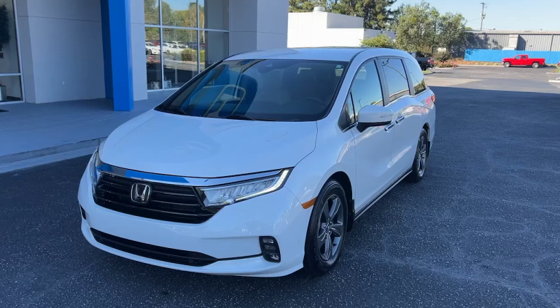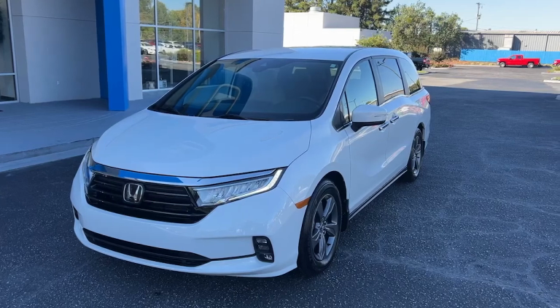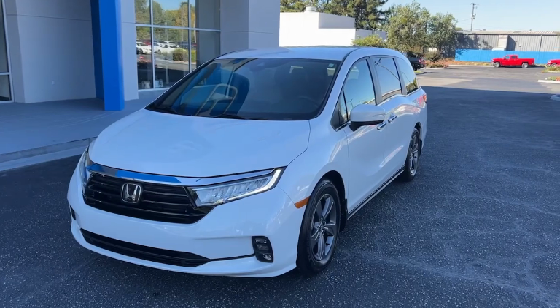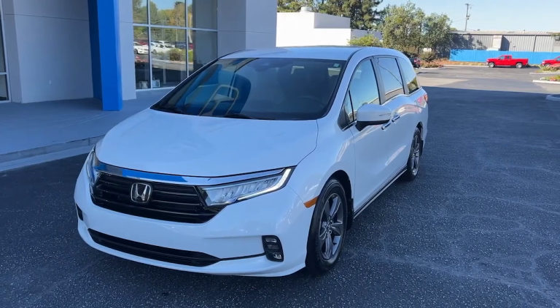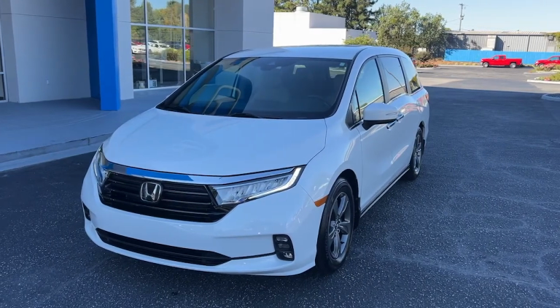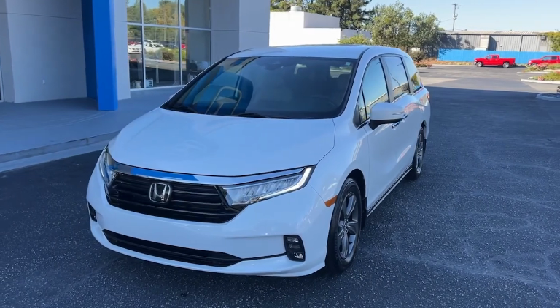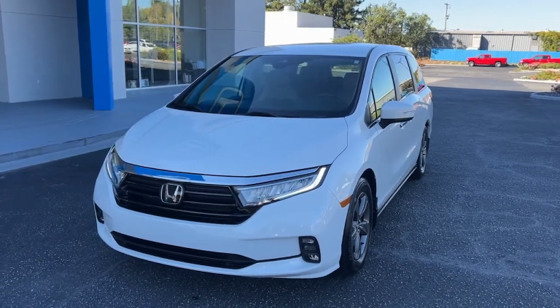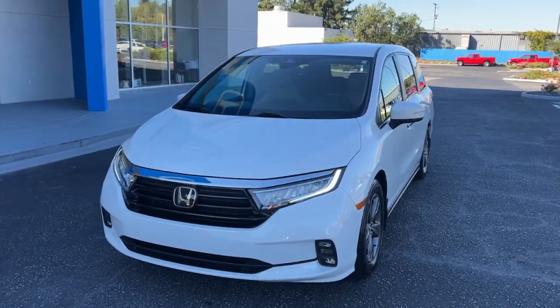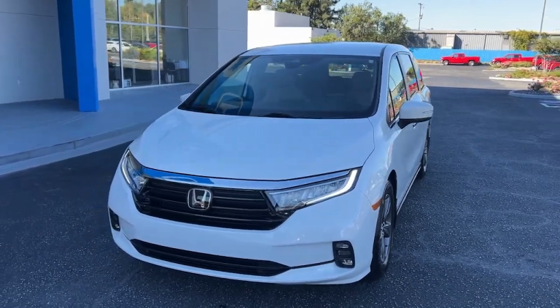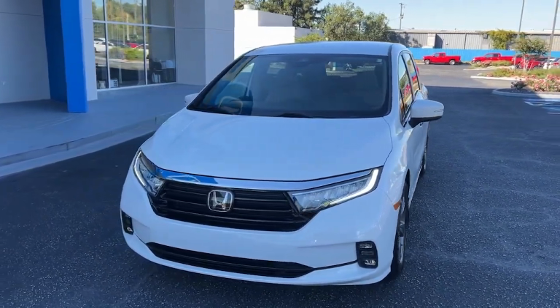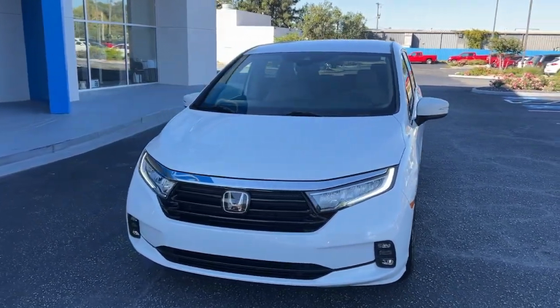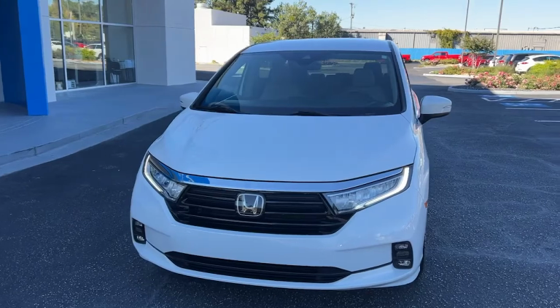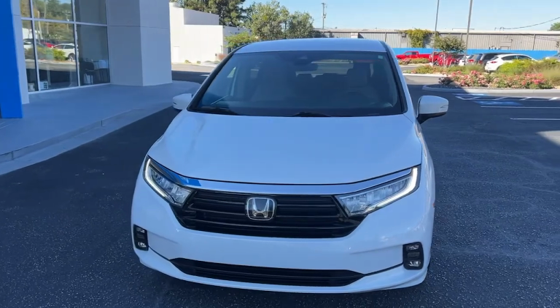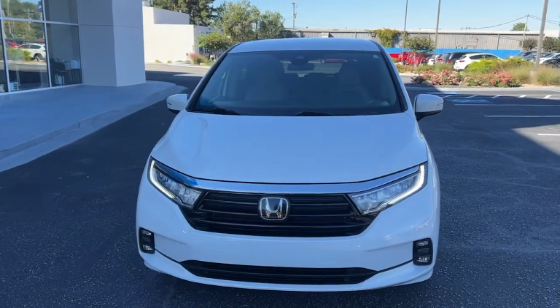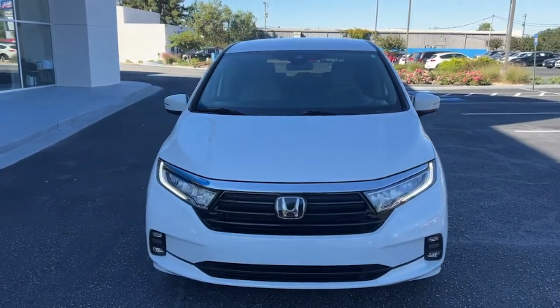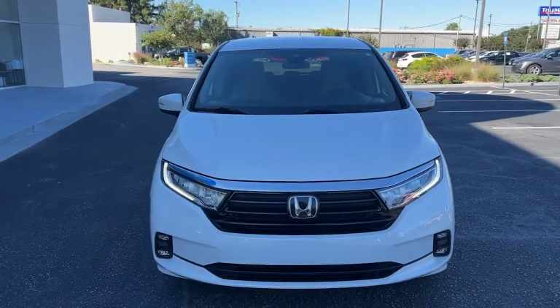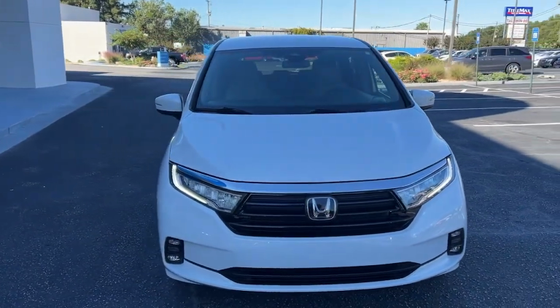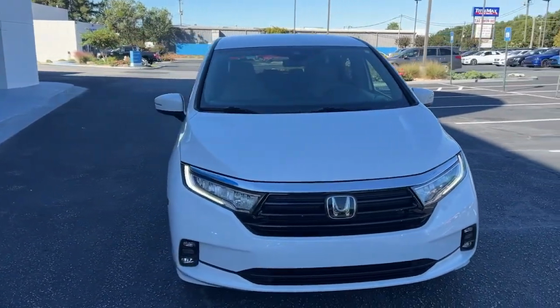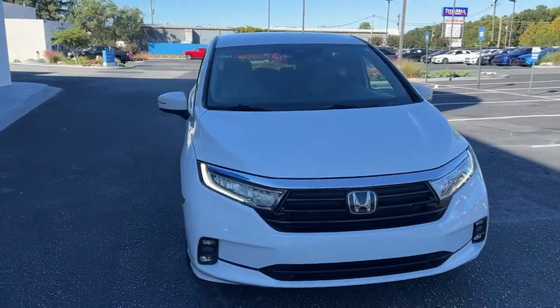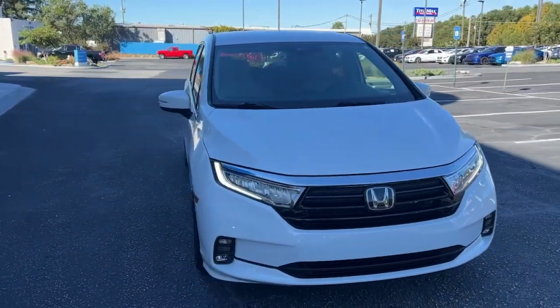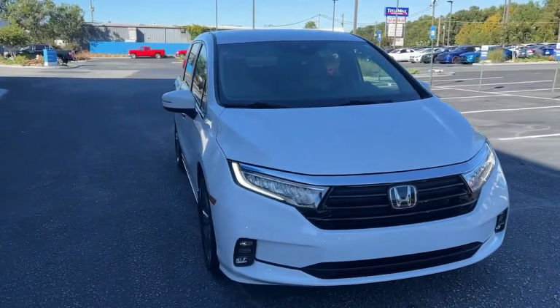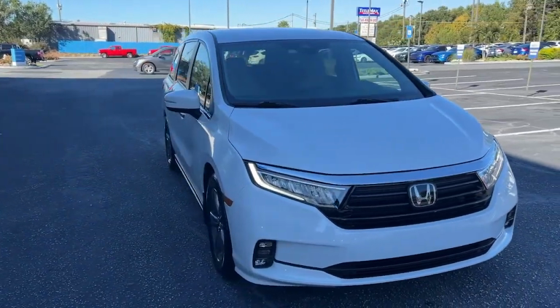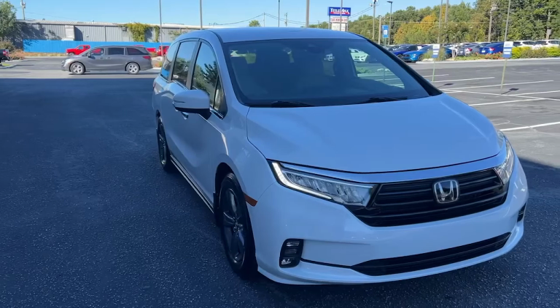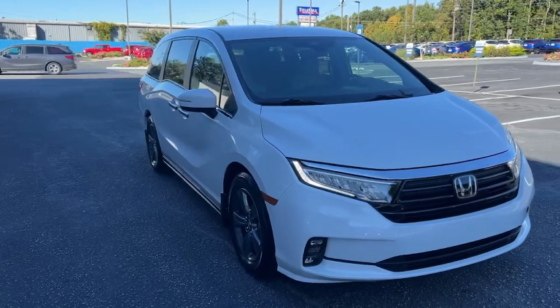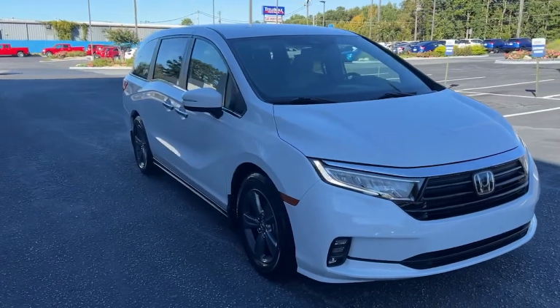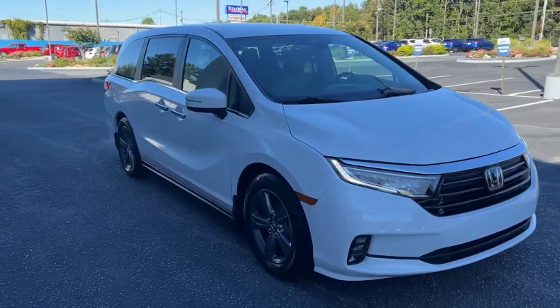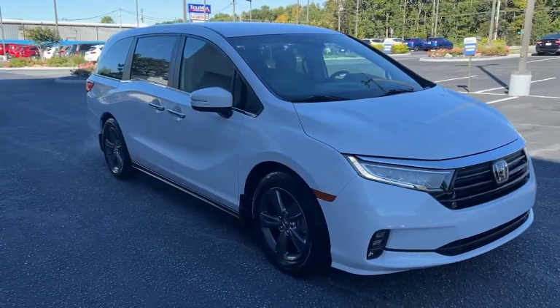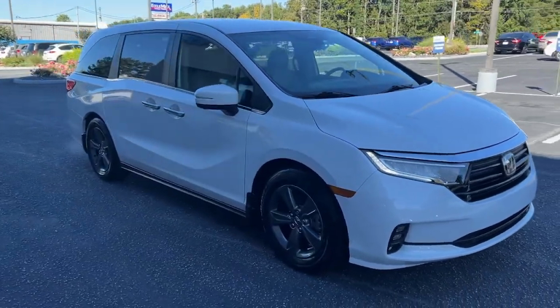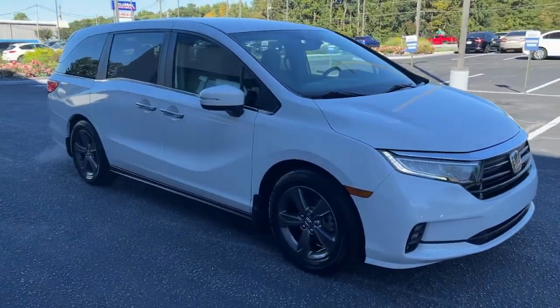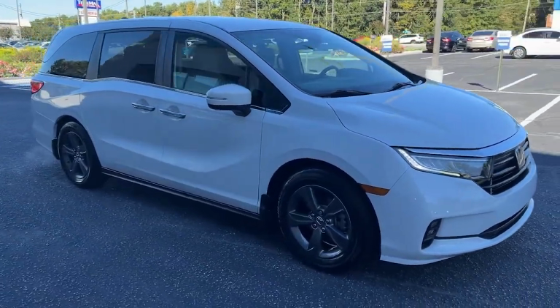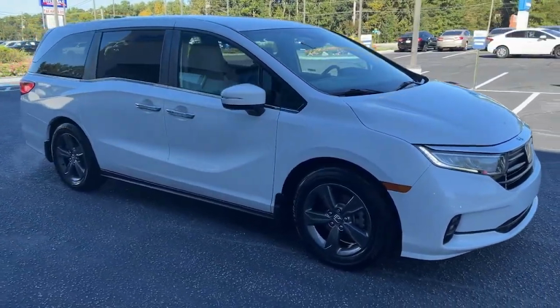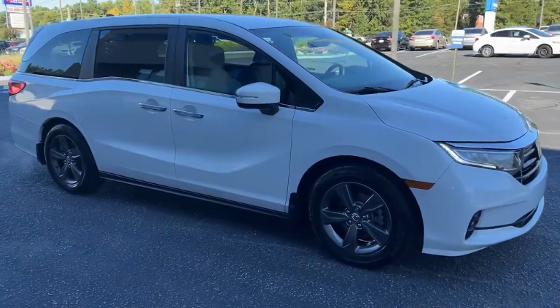Get a feel for the 2021 Honda Odyssey. With less than 20,000 miles on the odometer, this vehicle provides excellent value. You'll feel safe and relaxed on every excursion in this comfortable and stylish Odyssey.